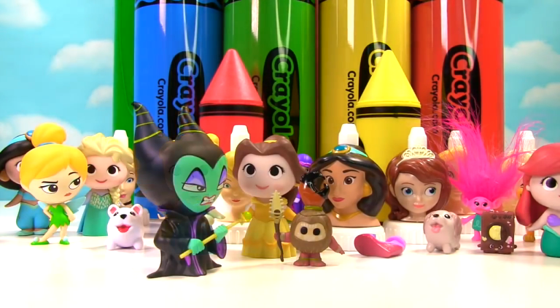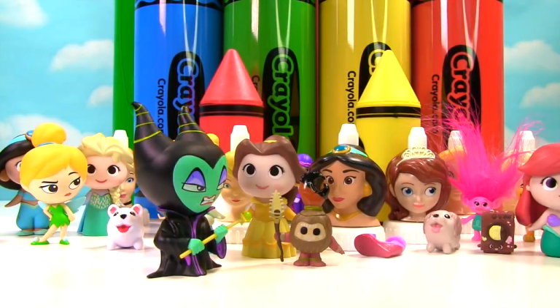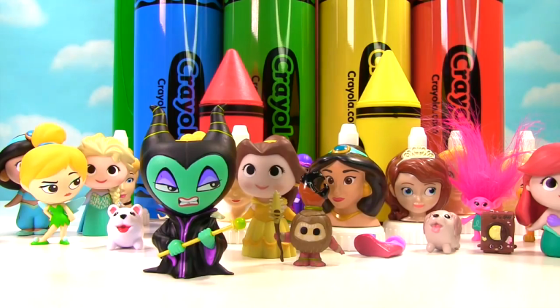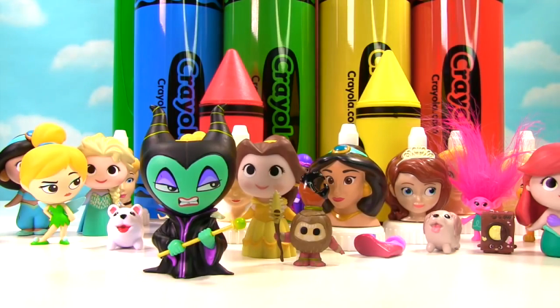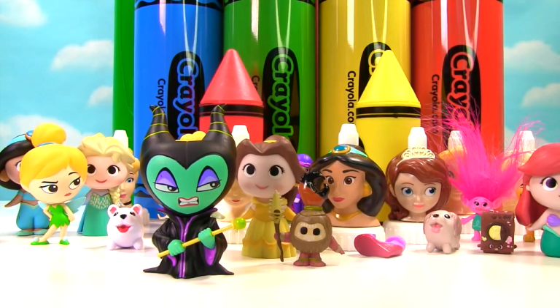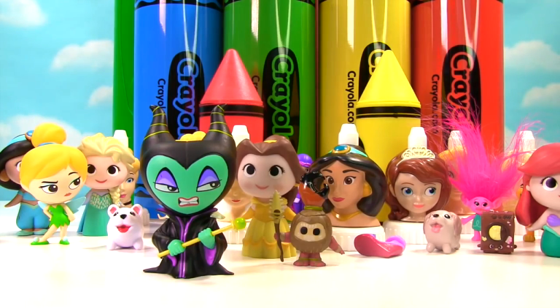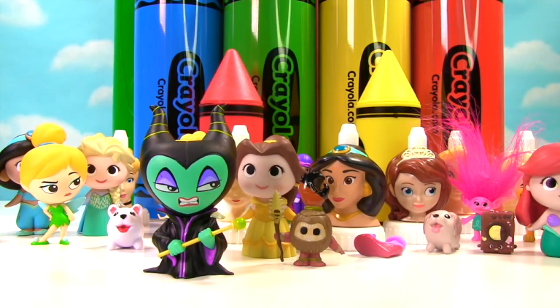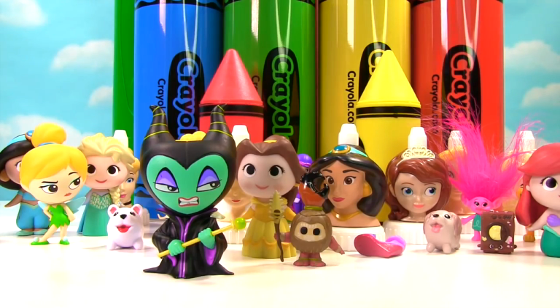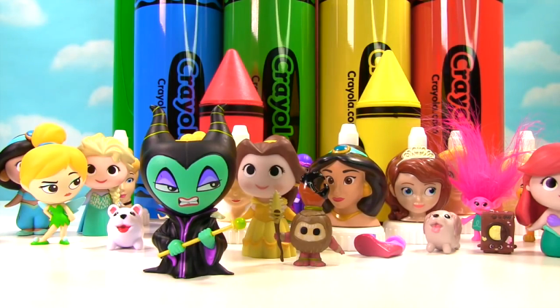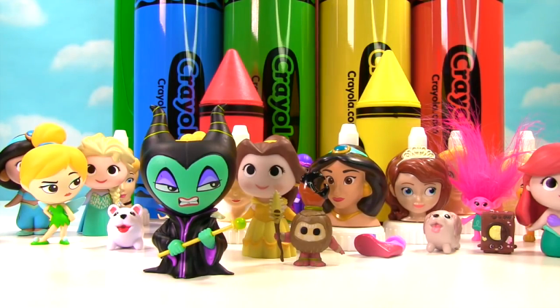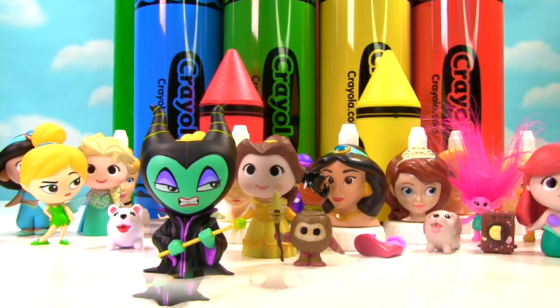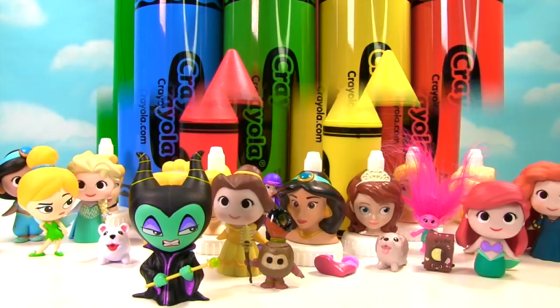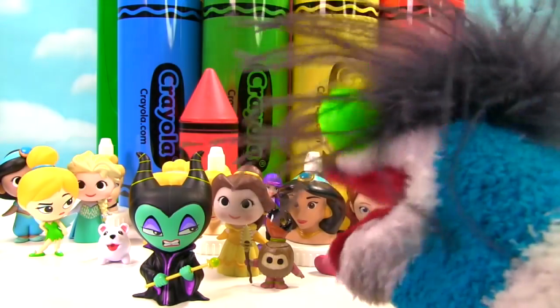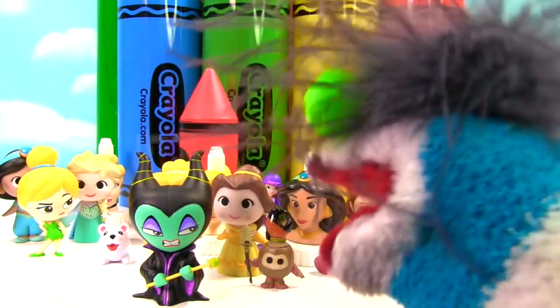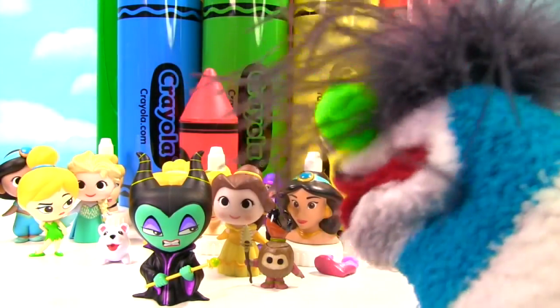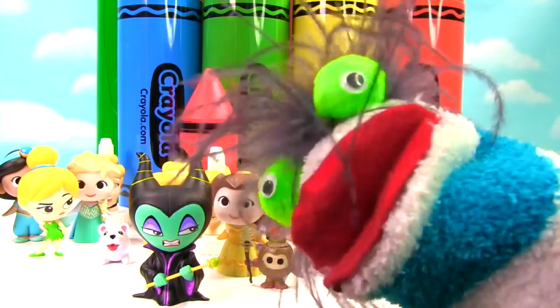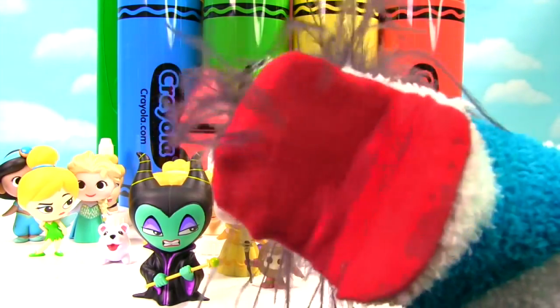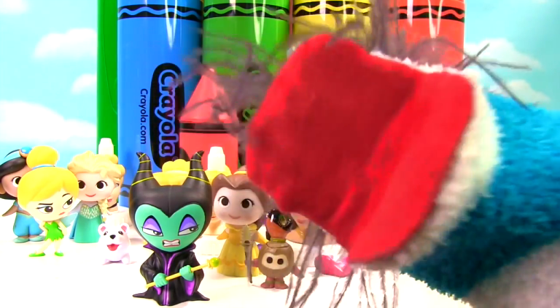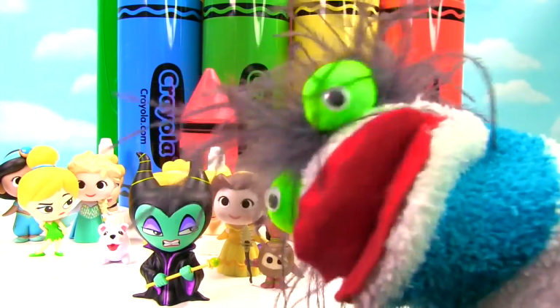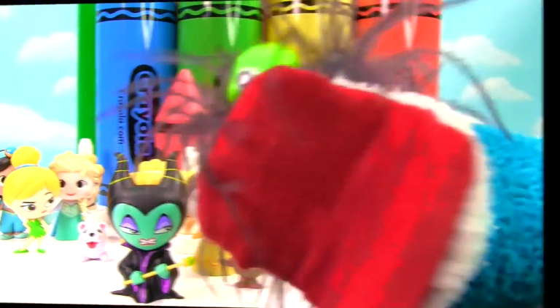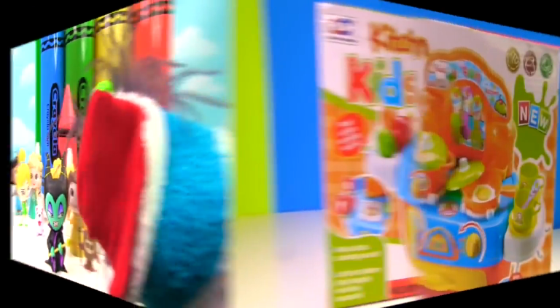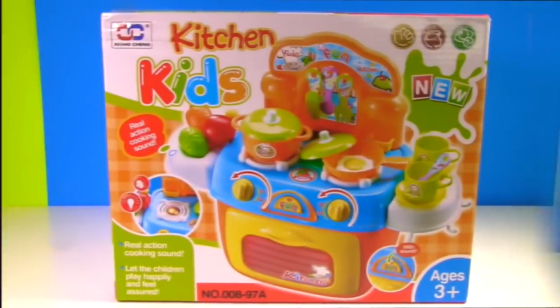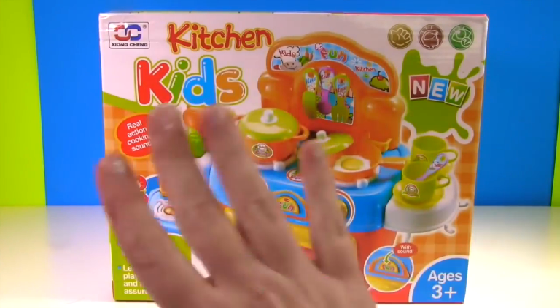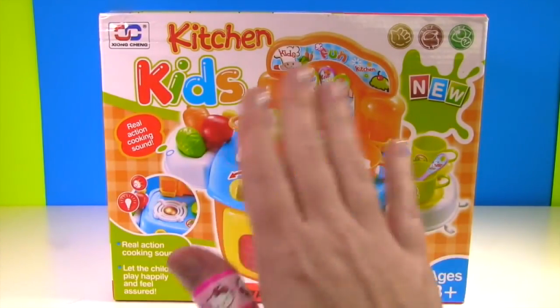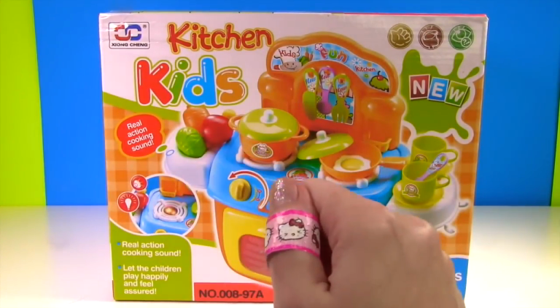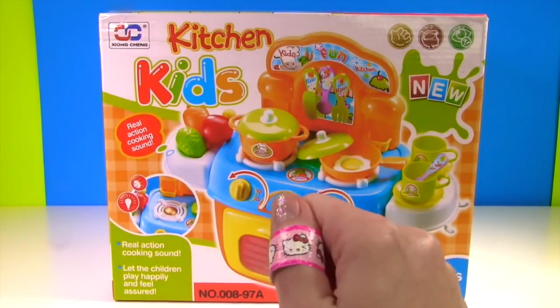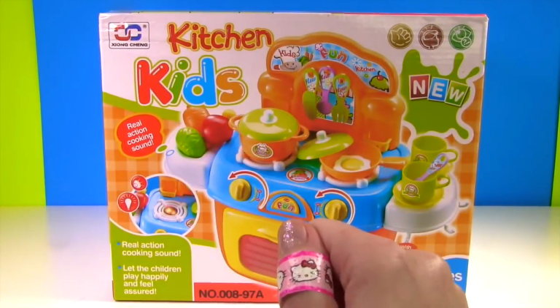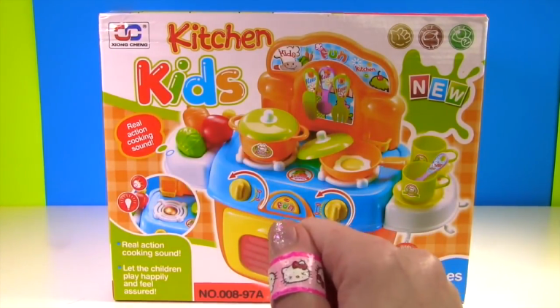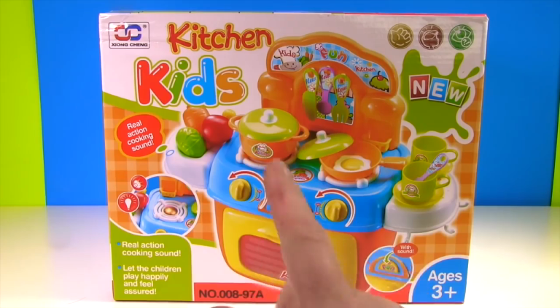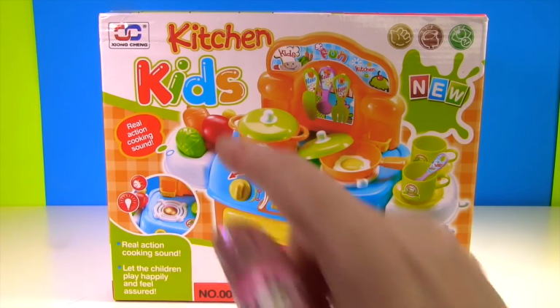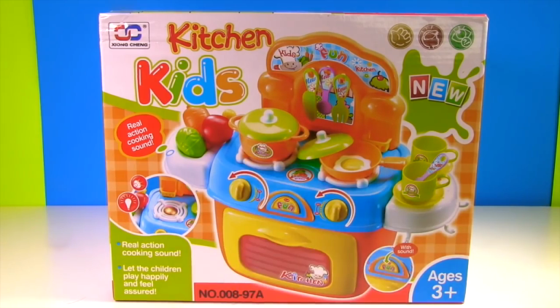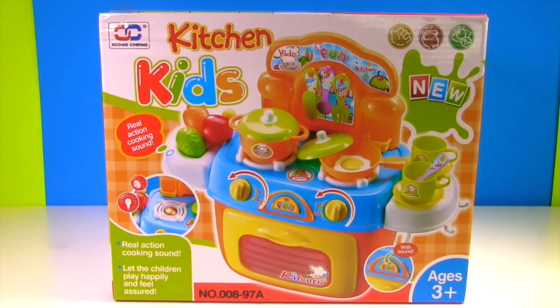Well, at least you got a bad guy. Ha ha ha ha! Oh Maleficent, we also got a lot of beautiful princesses. Hi everyone, welcome to Fizzy Fun Toys! Let's get cooking.